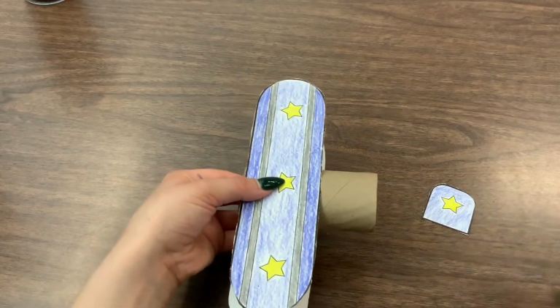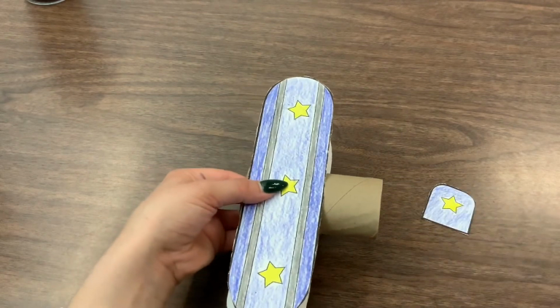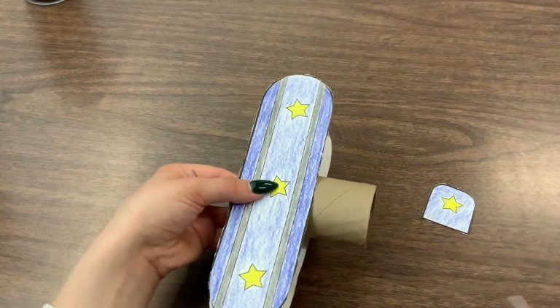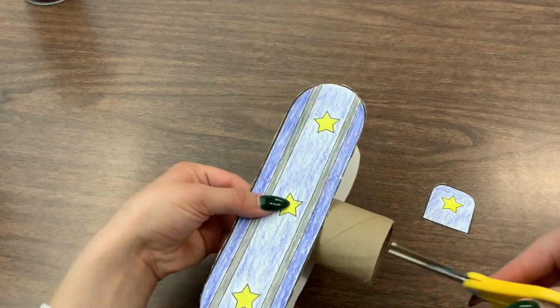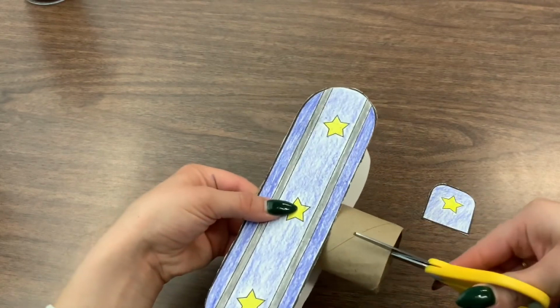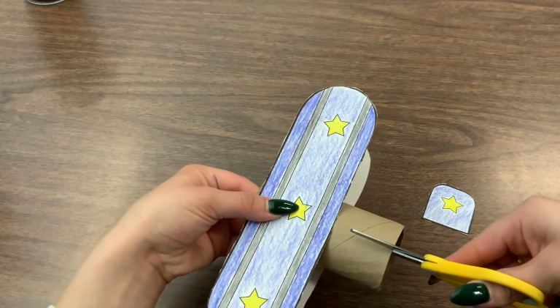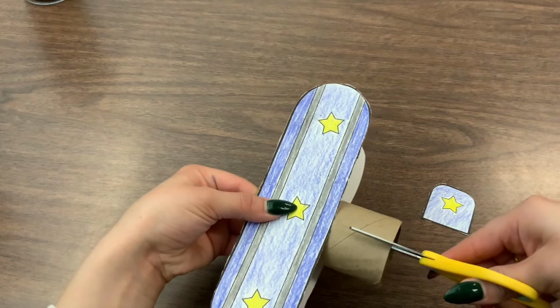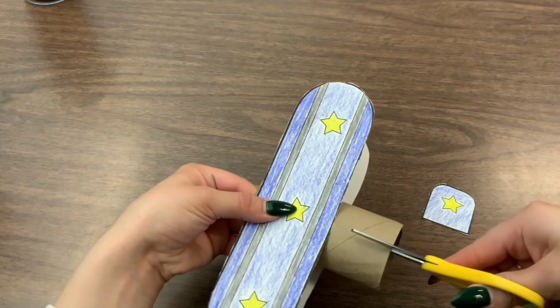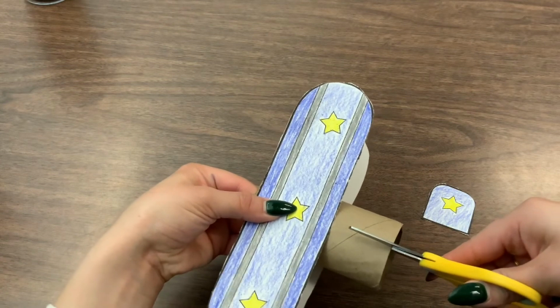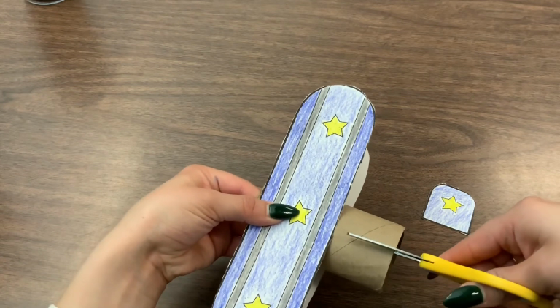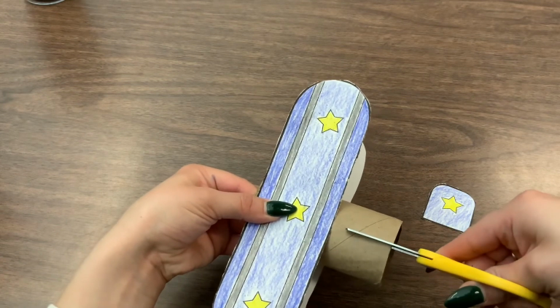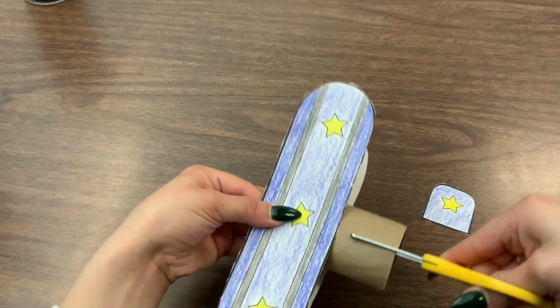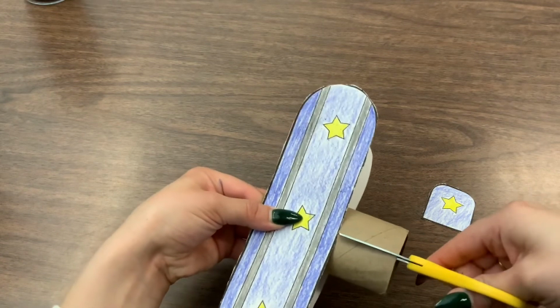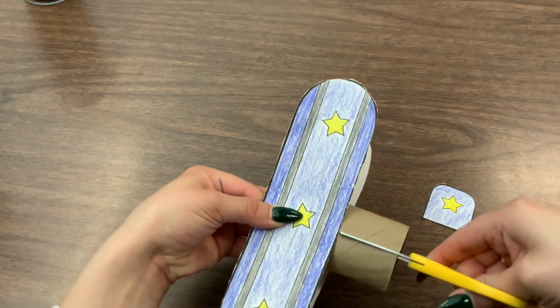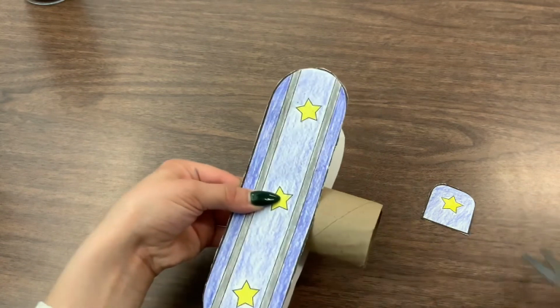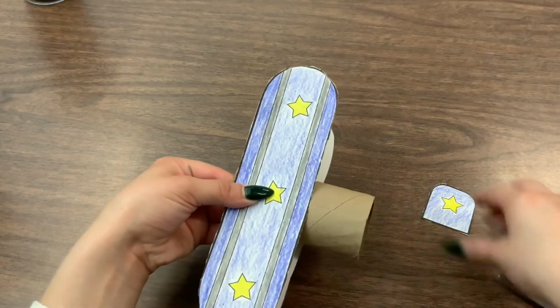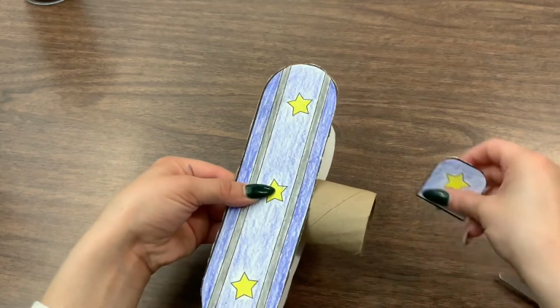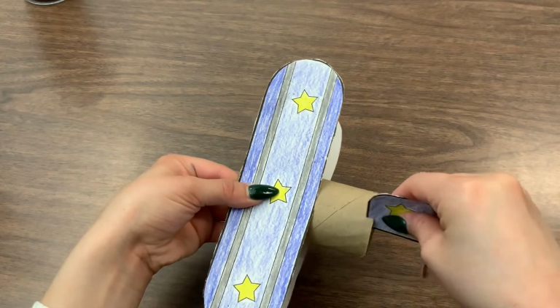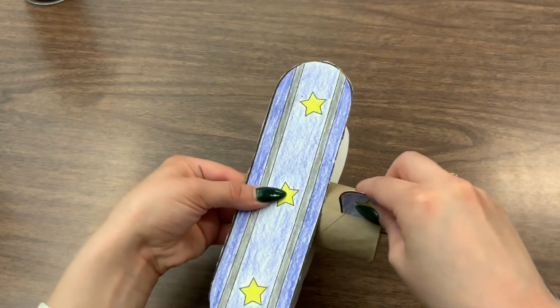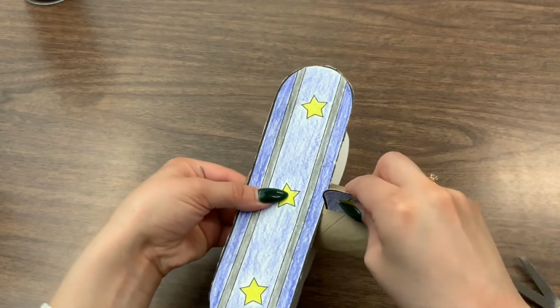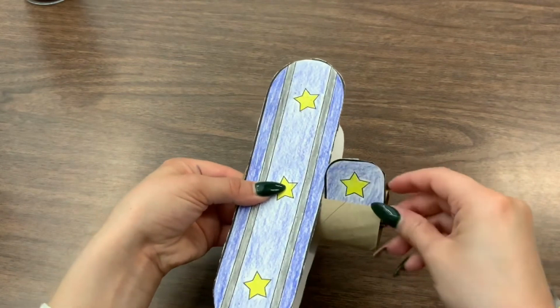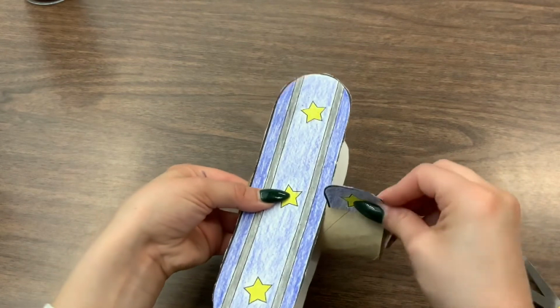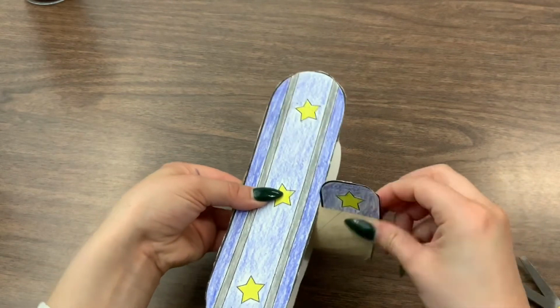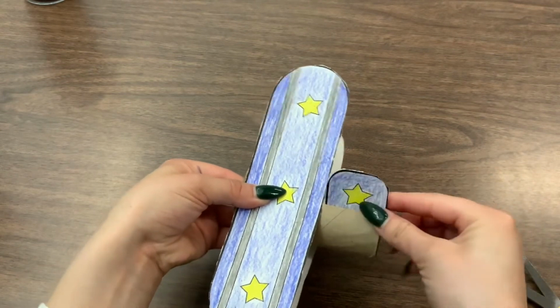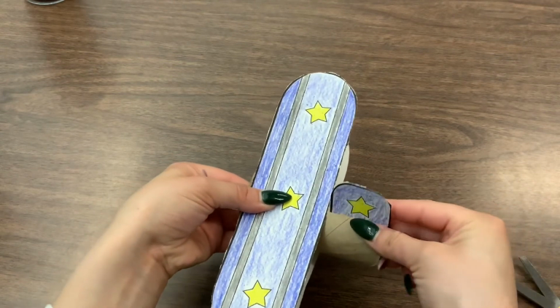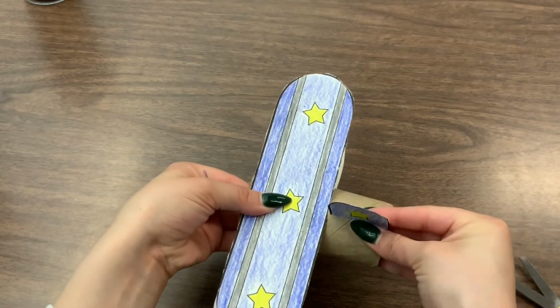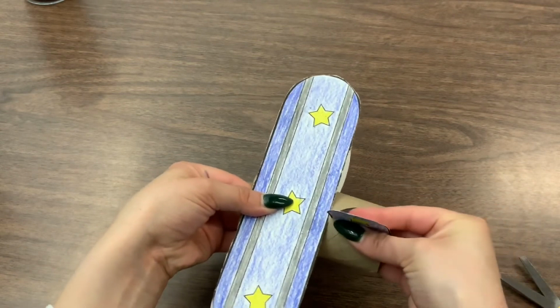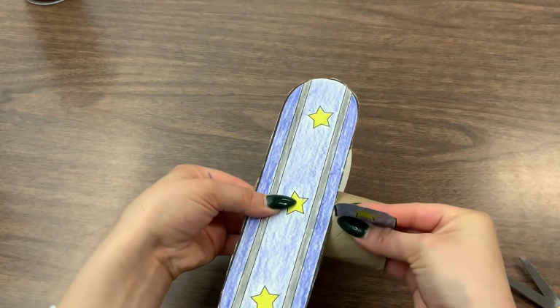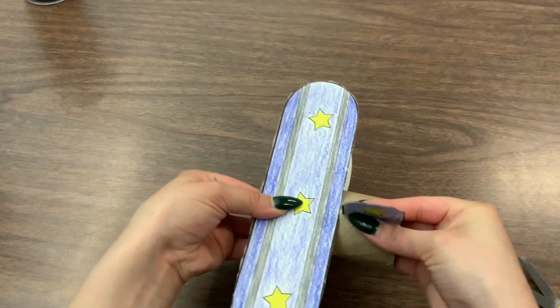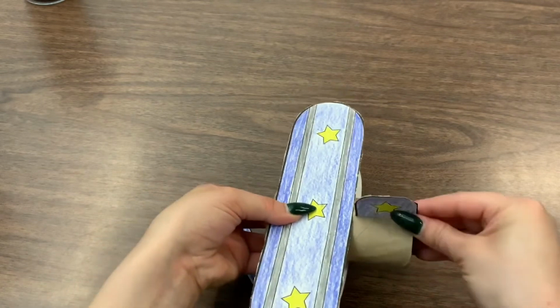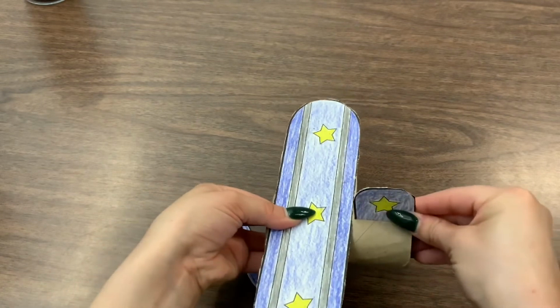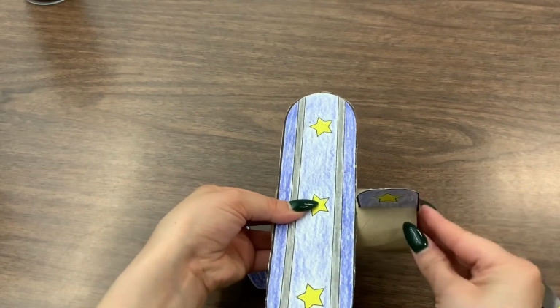Now to add our tail piece we will be using scissors. We are going to cut the other side of the toilet paper roll — not too much, just enough for the tail piece to slide right in just like this.